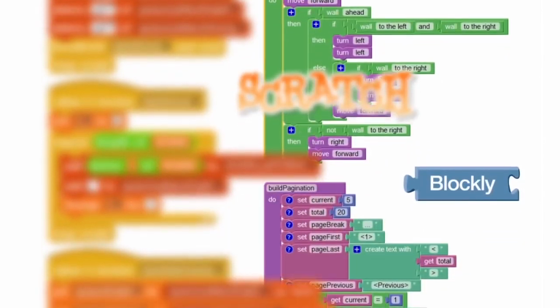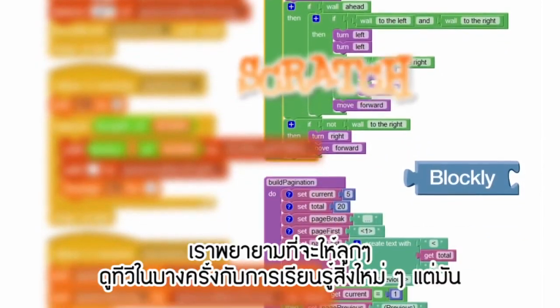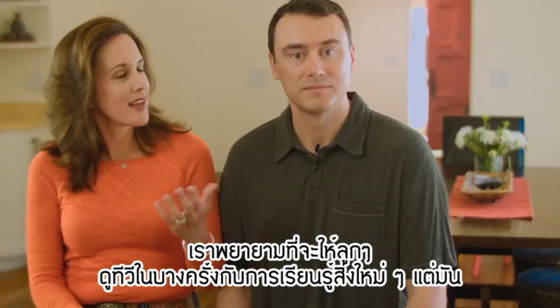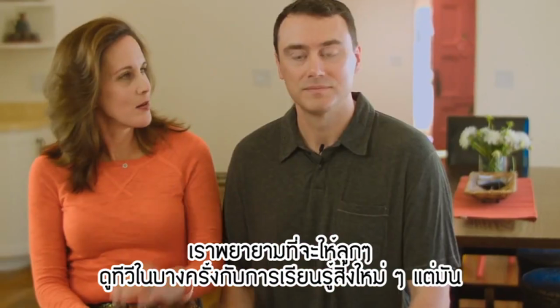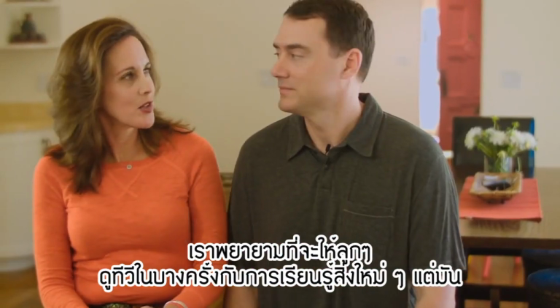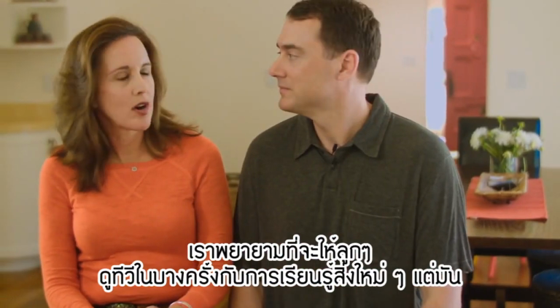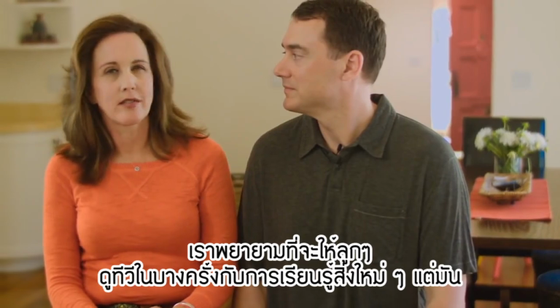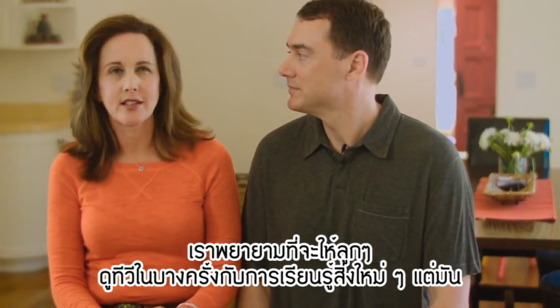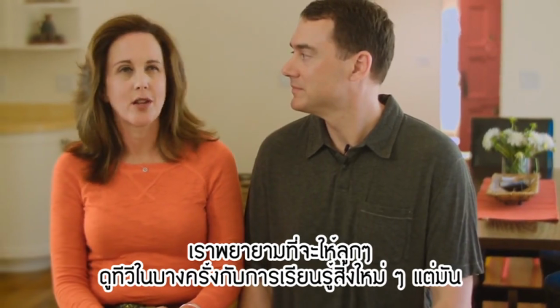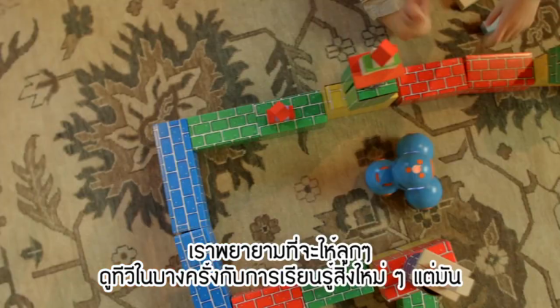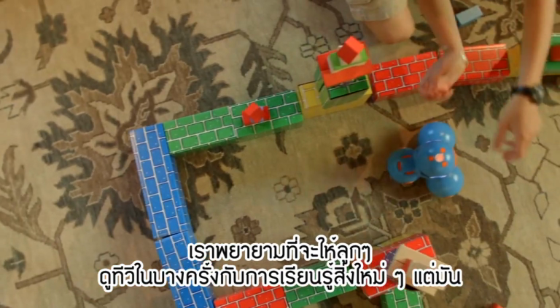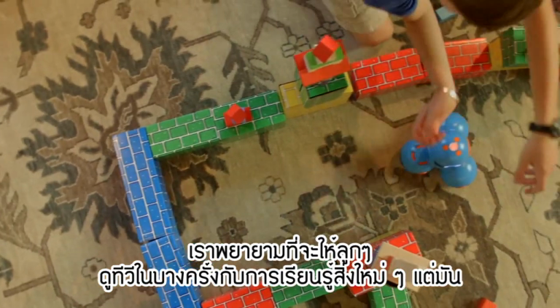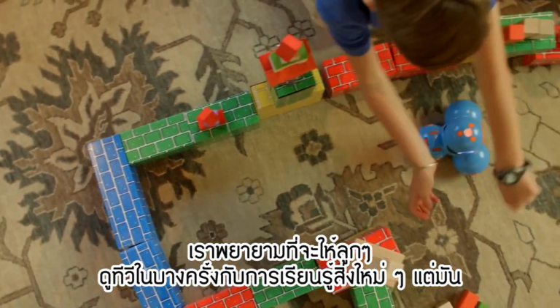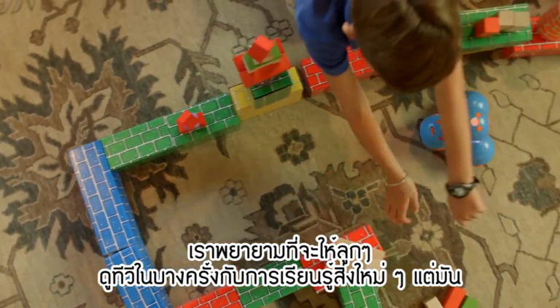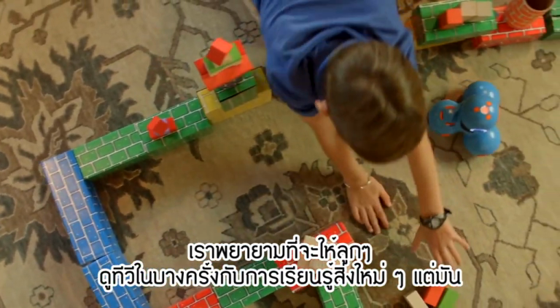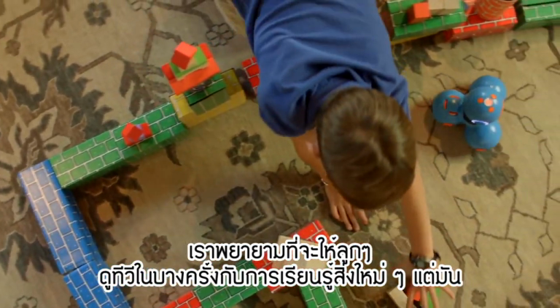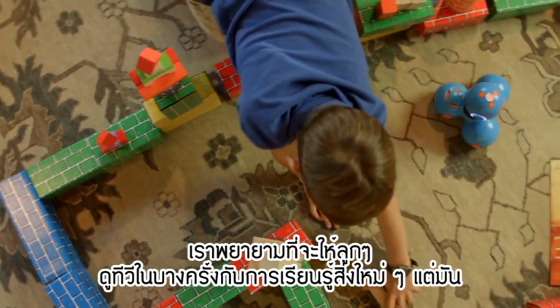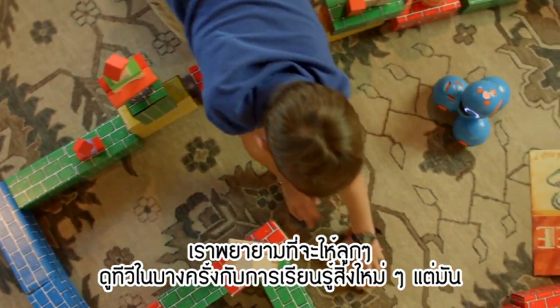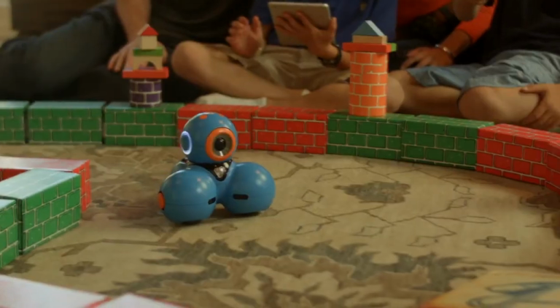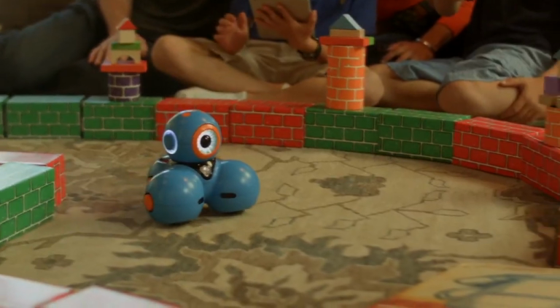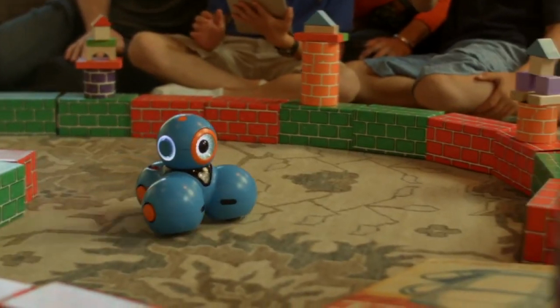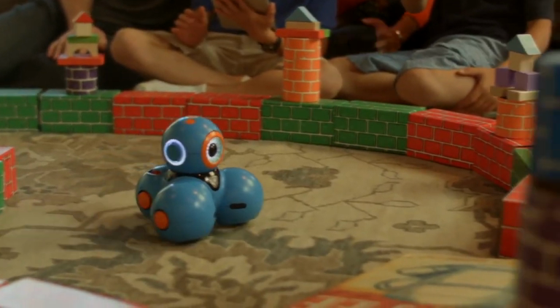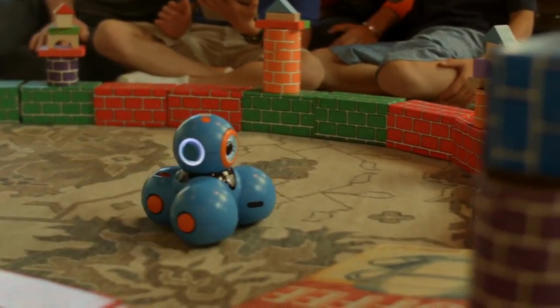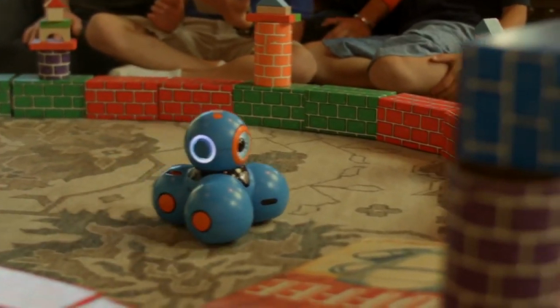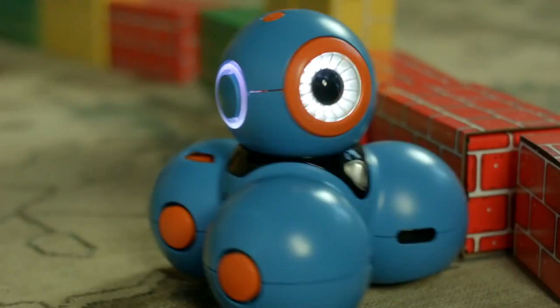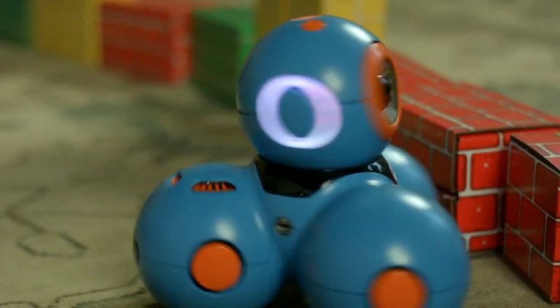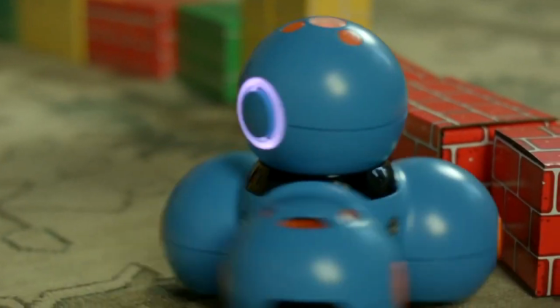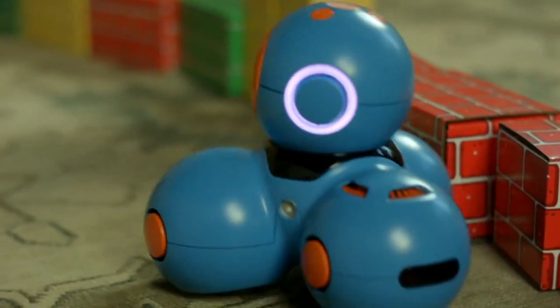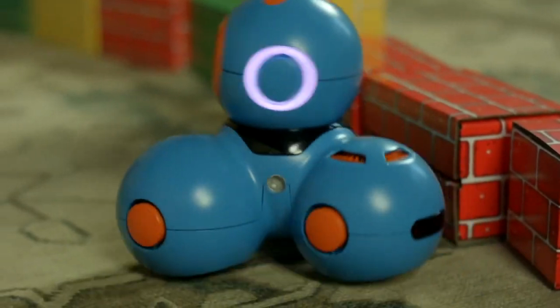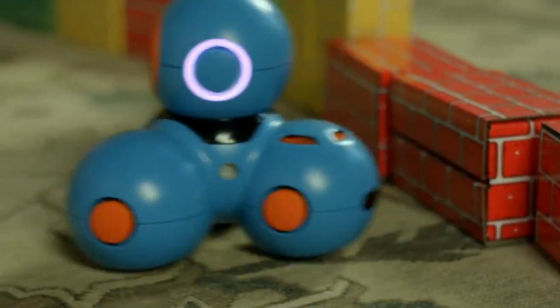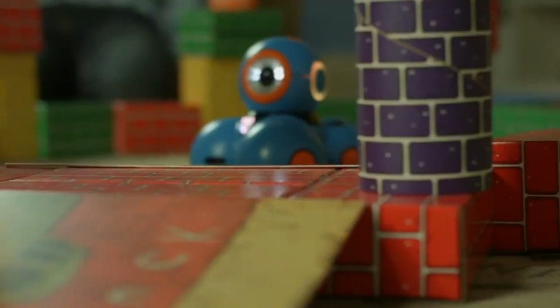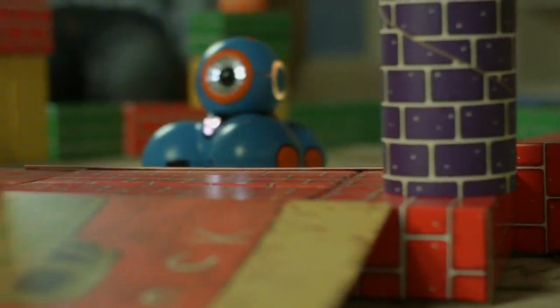We try to get them to watch less TV, push them to learn new things, but it wasn't until these robots came out of the box and our kids just got so absorbed.